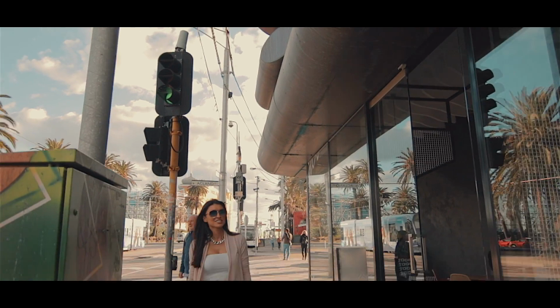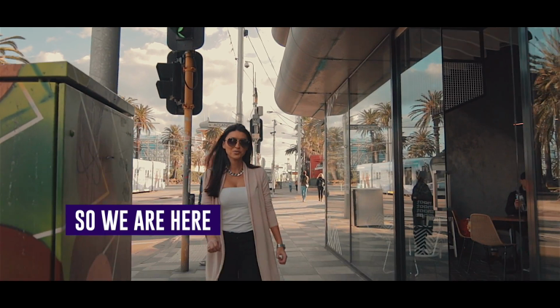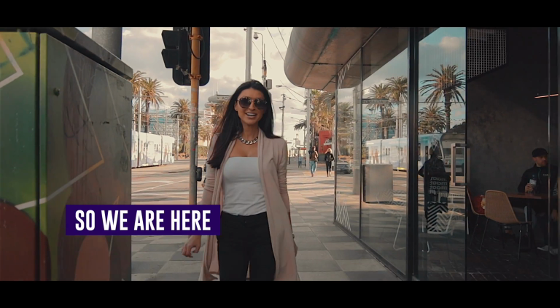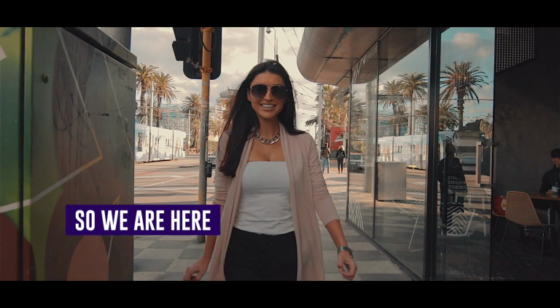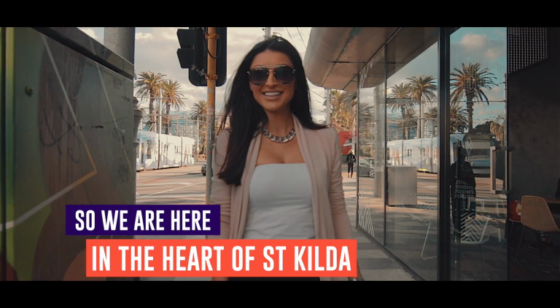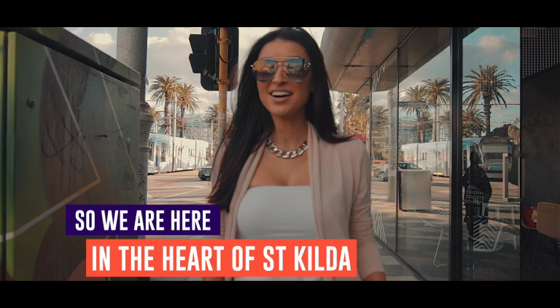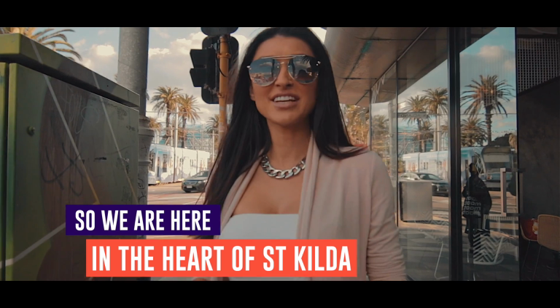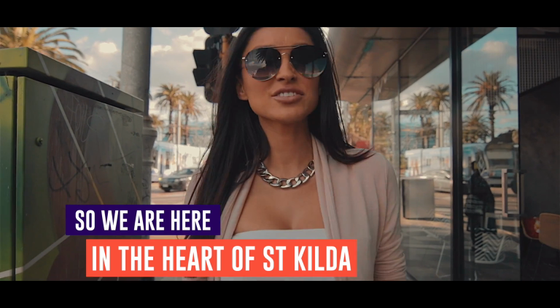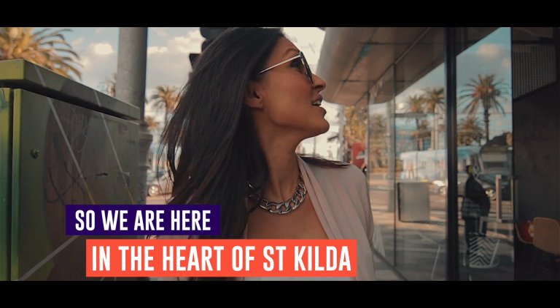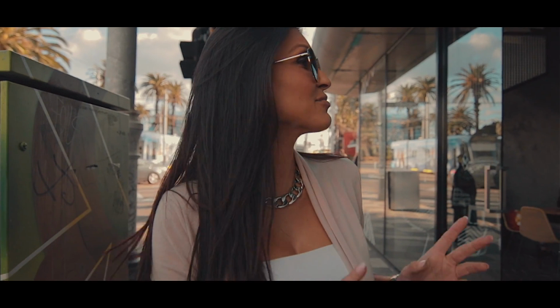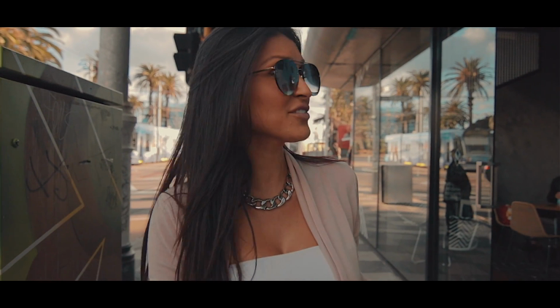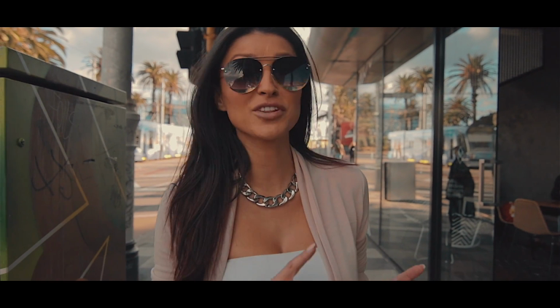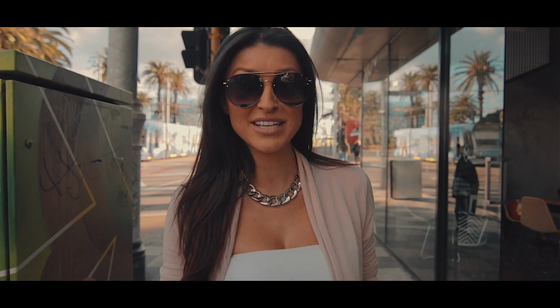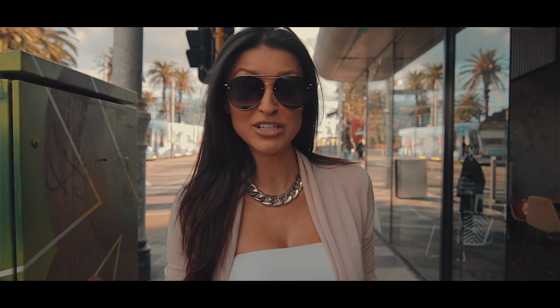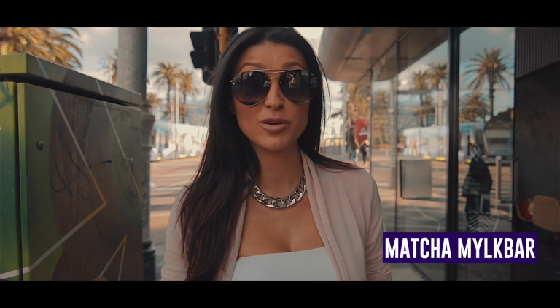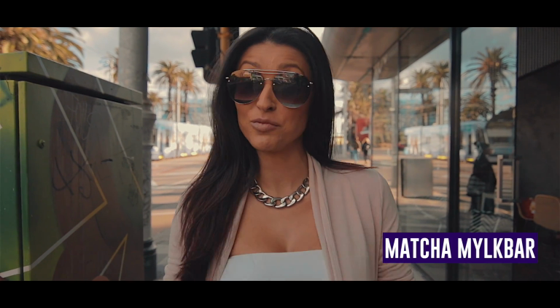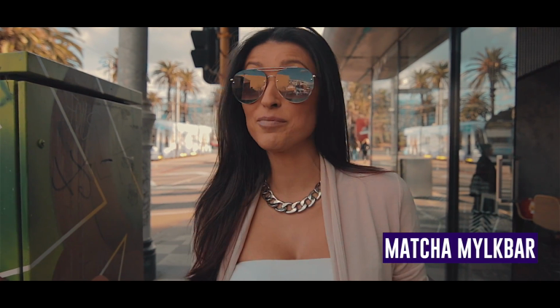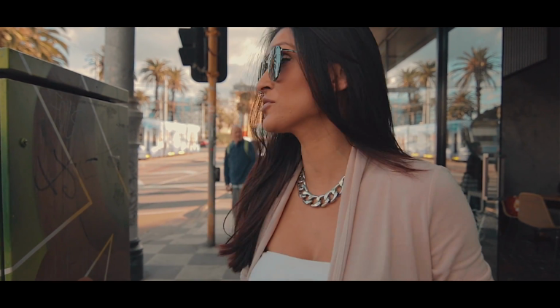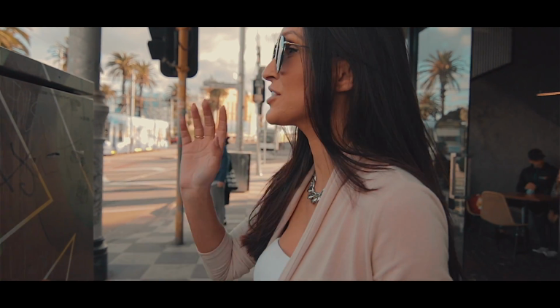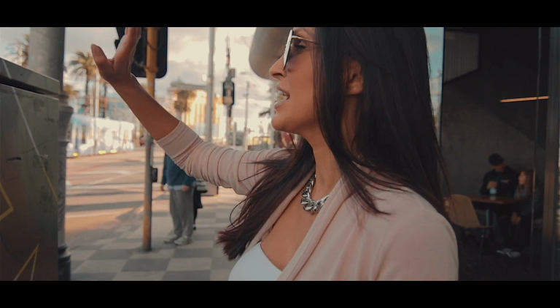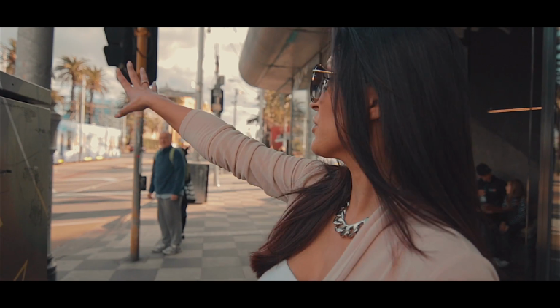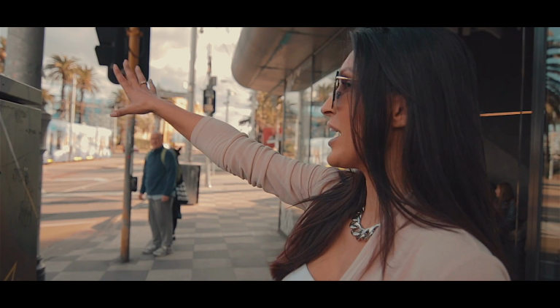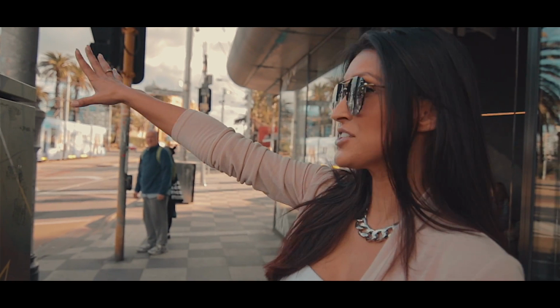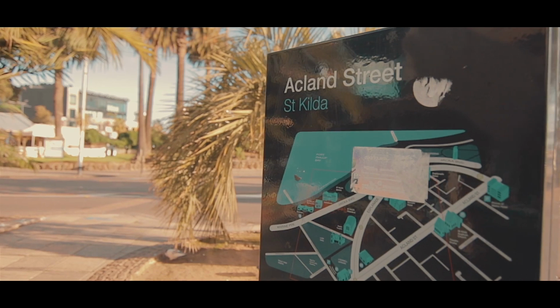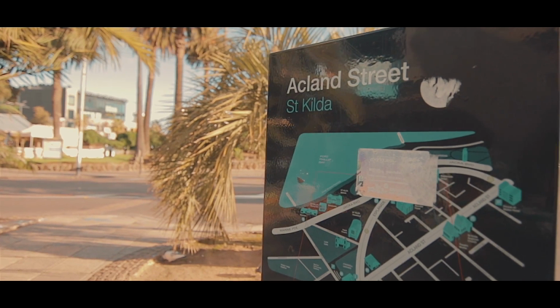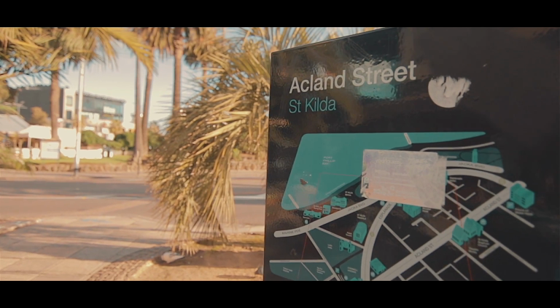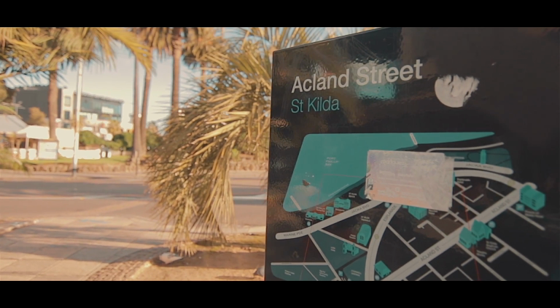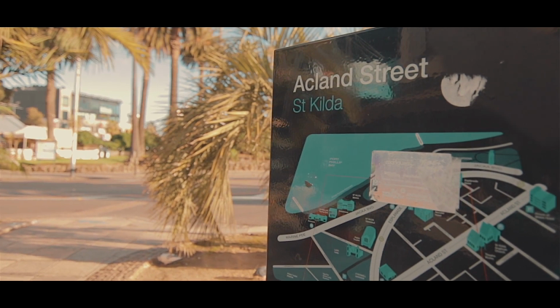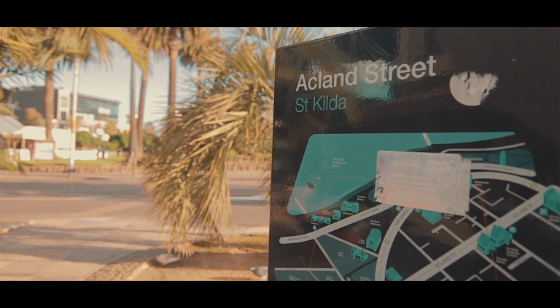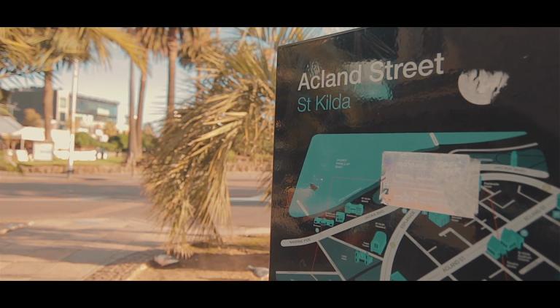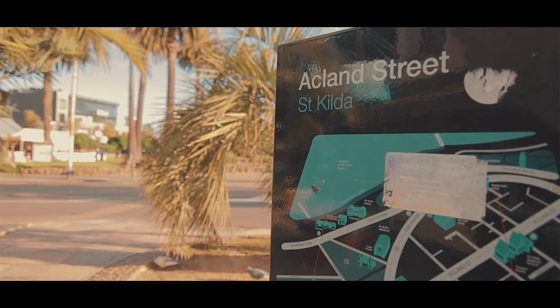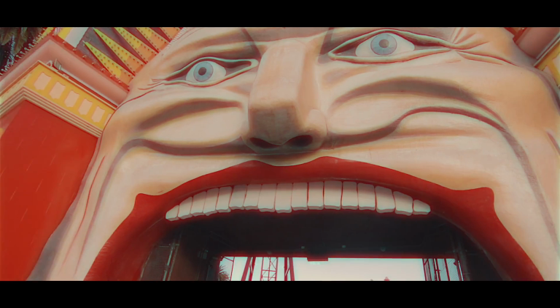So we are here in the heart of St Kilda. To my left we've got the amazing Matcha Milky Bar, one of my personal favourites. We've got Acland Street just across and St Kilda Luna Park. Let's go check it out.